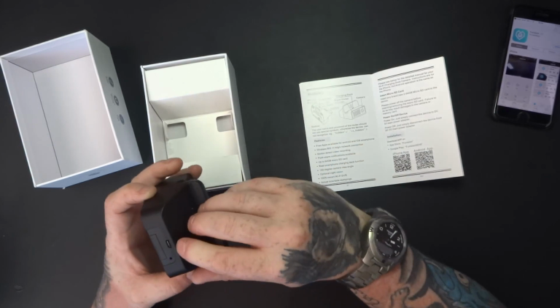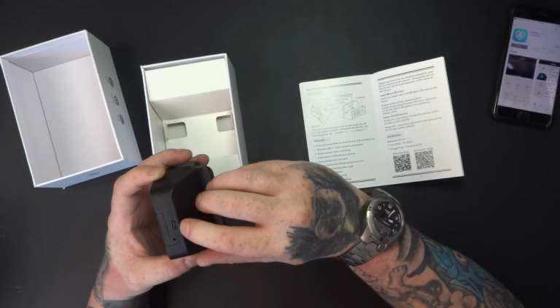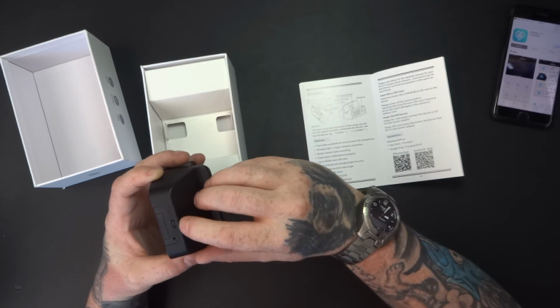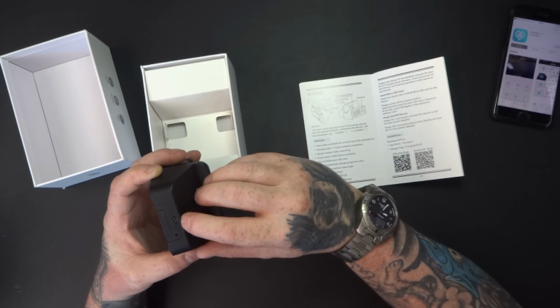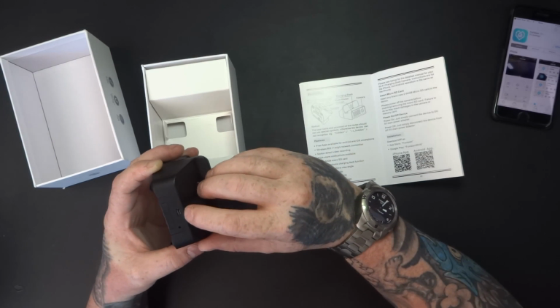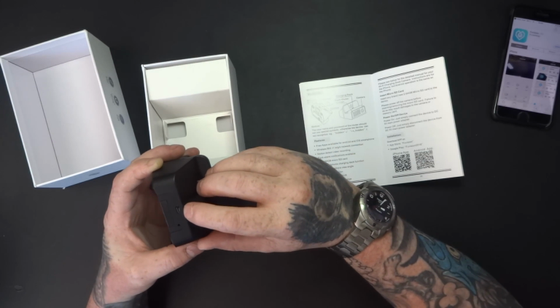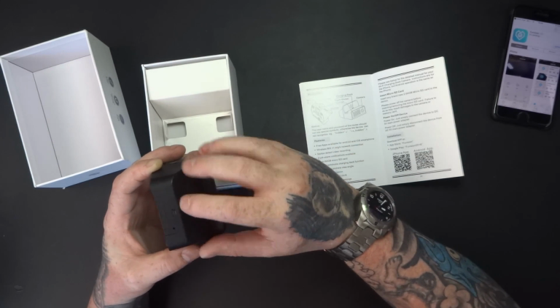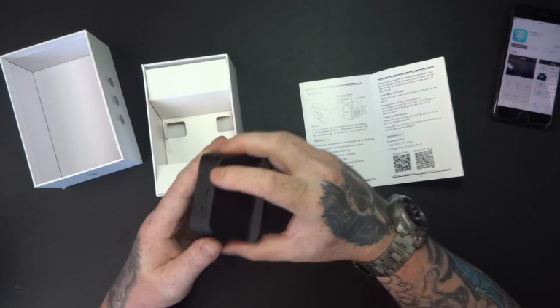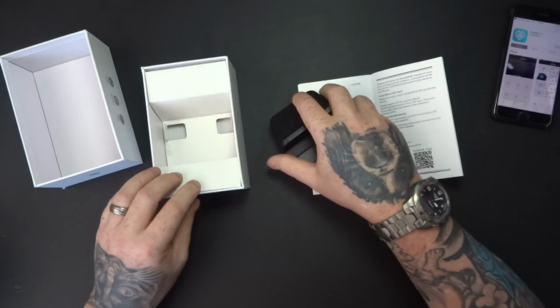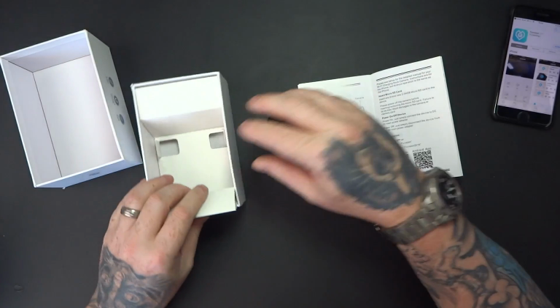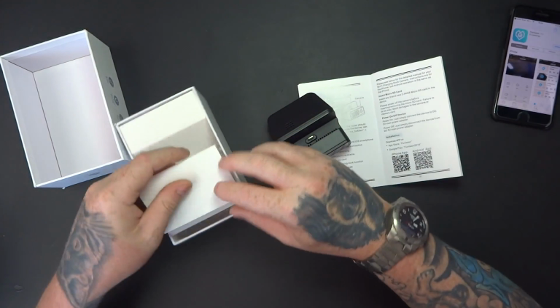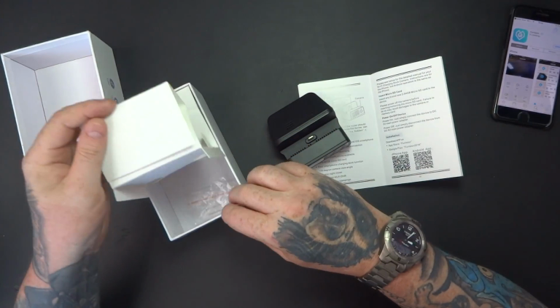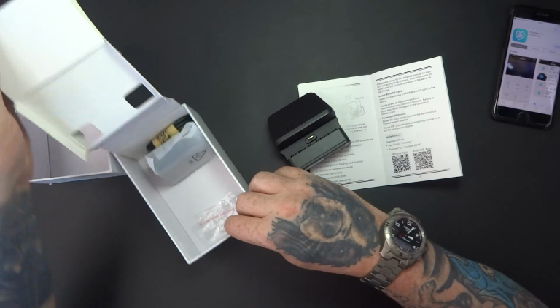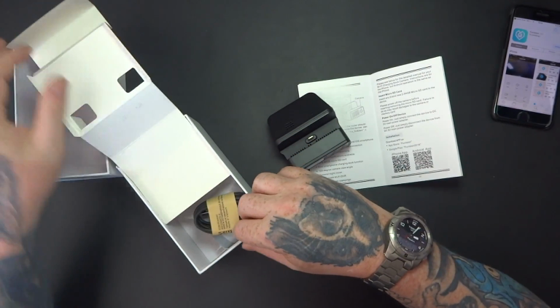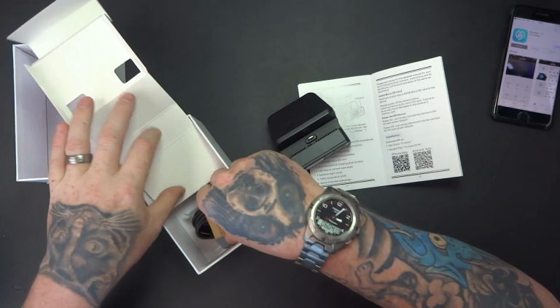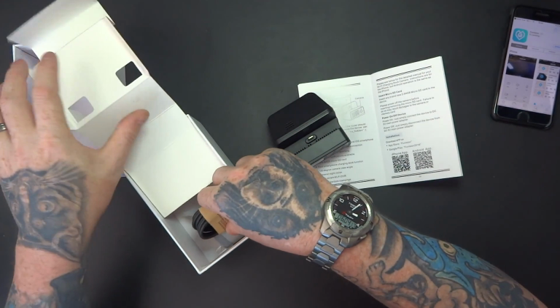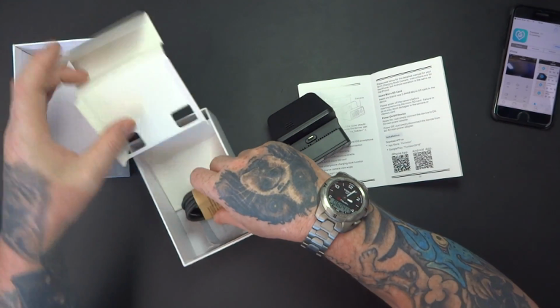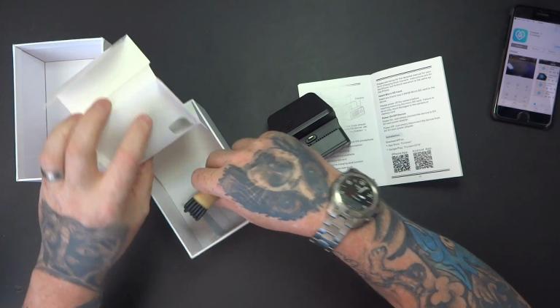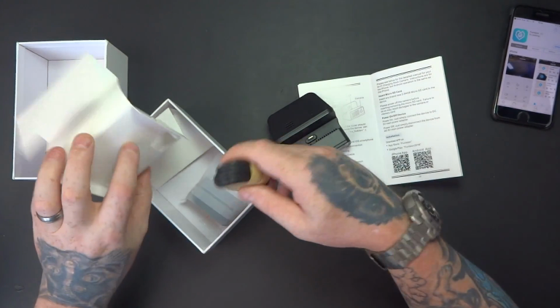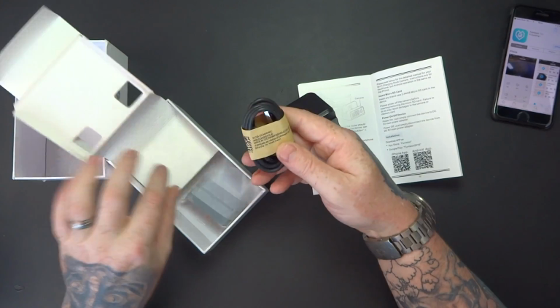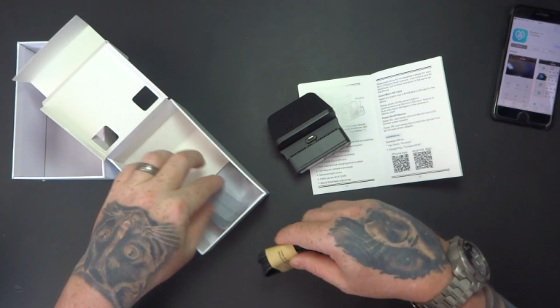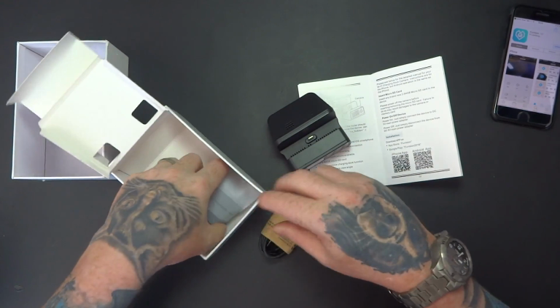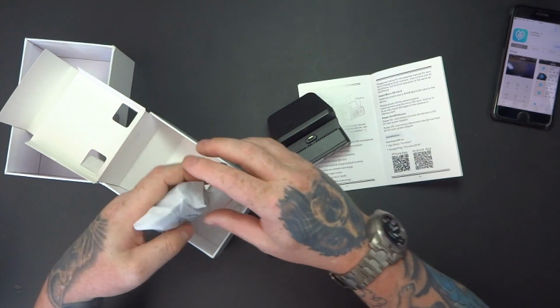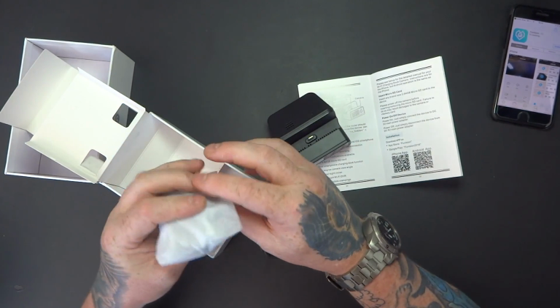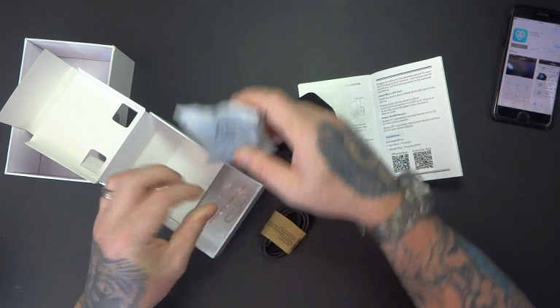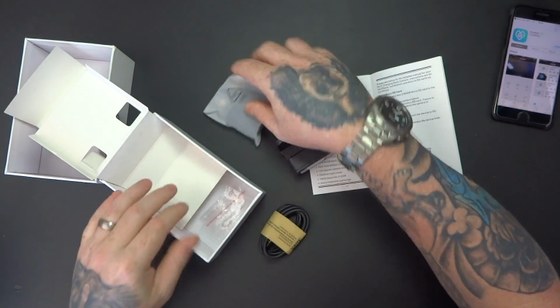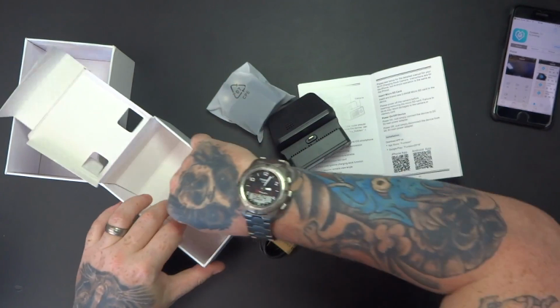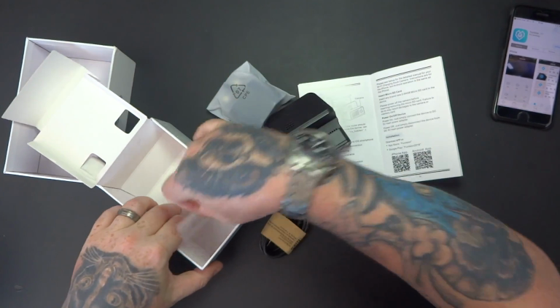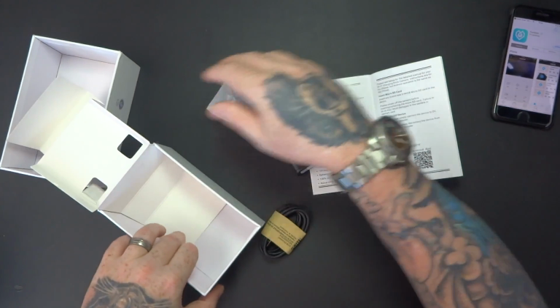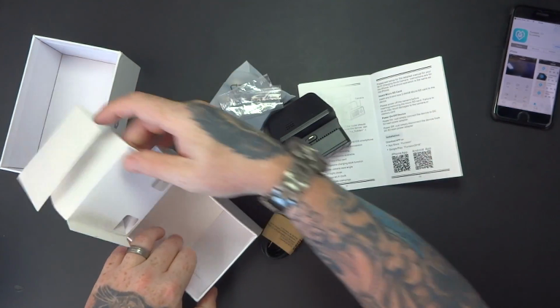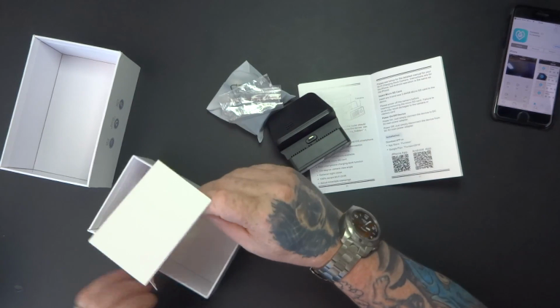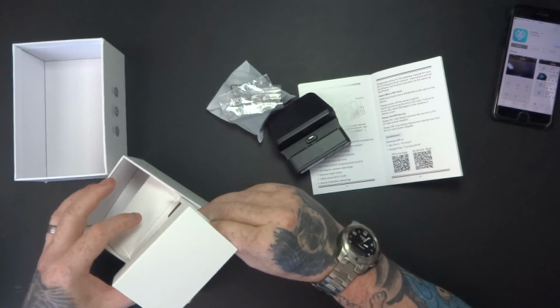It runs off a micro USB. In the box we've got the USB cable, a plug, and a SIM card tool.